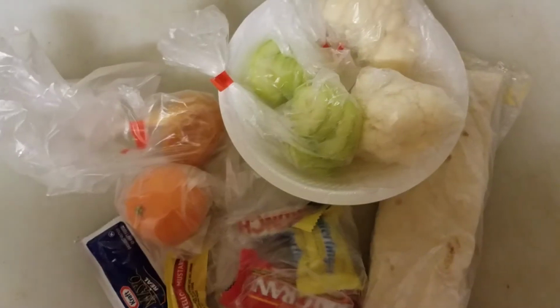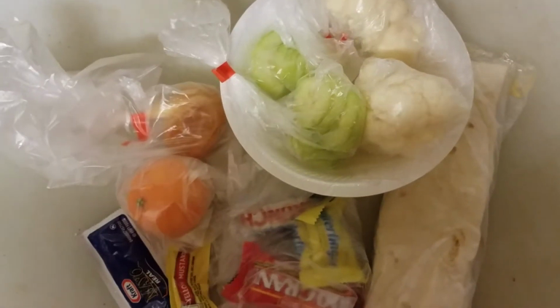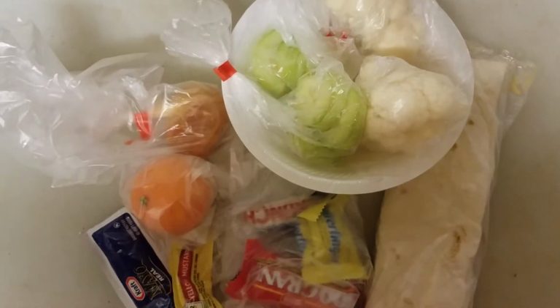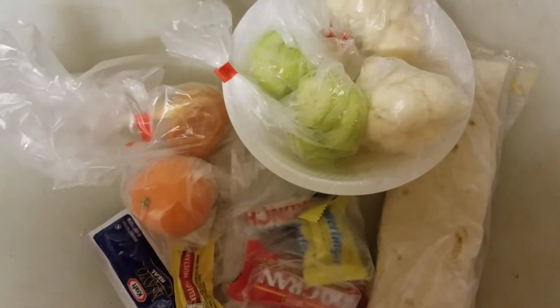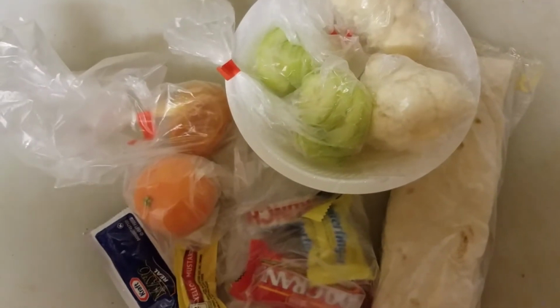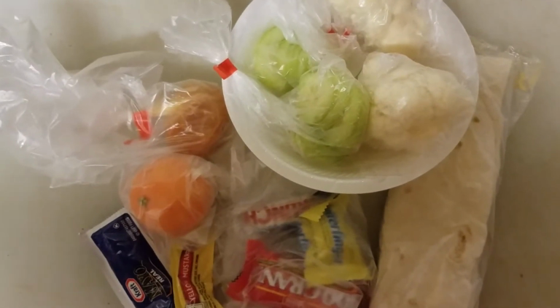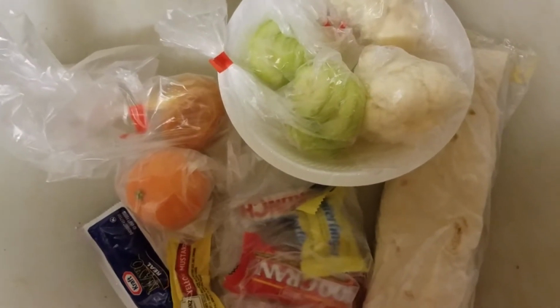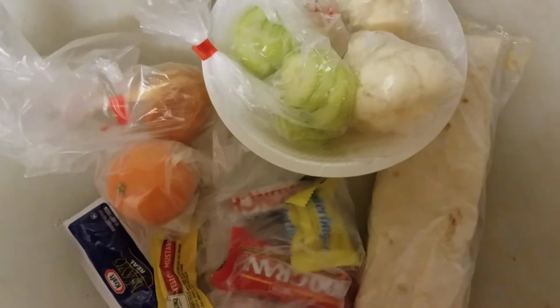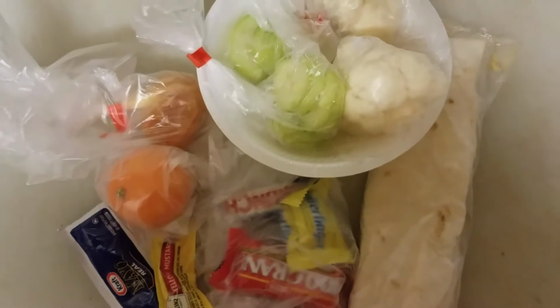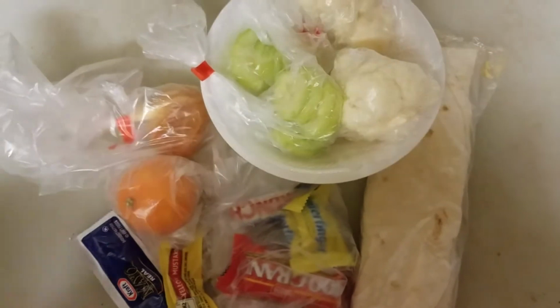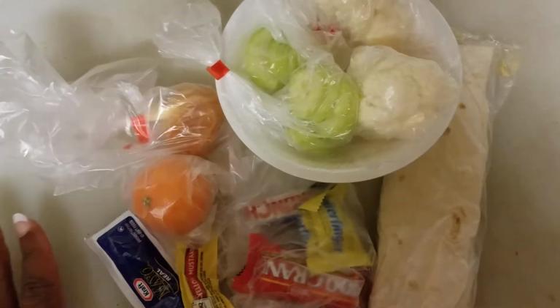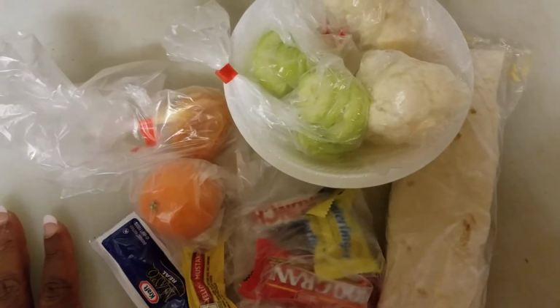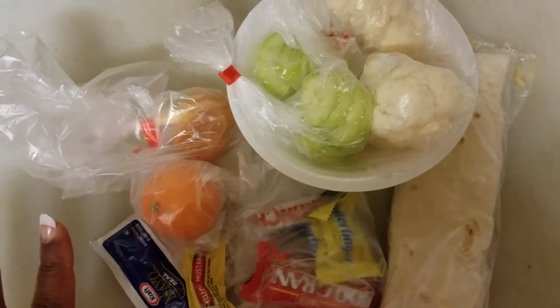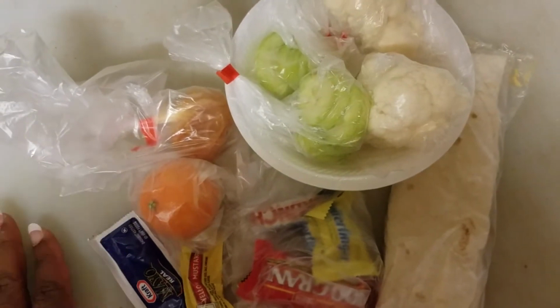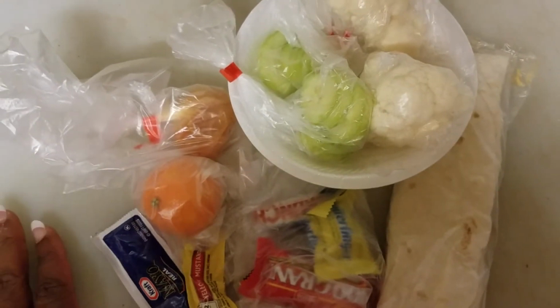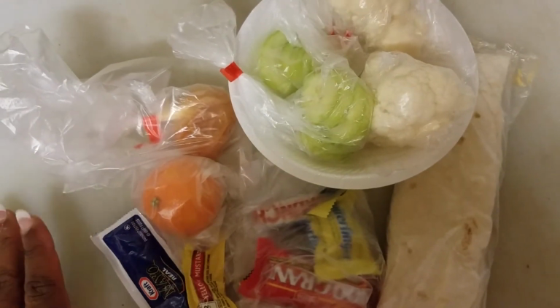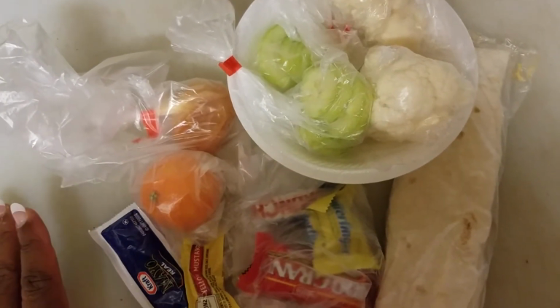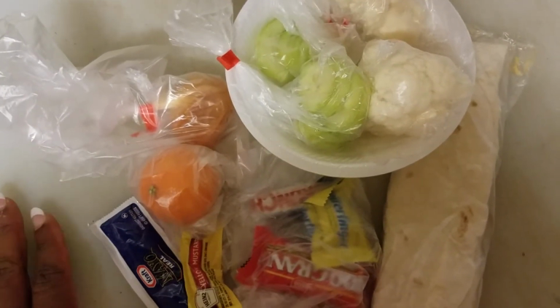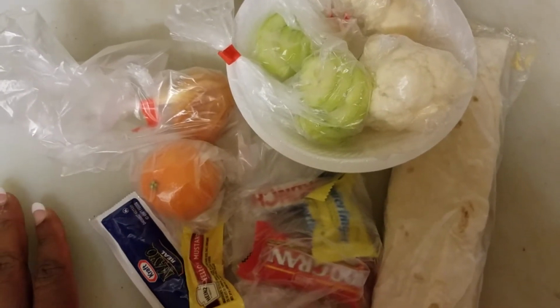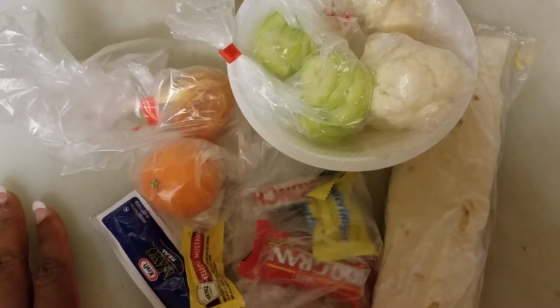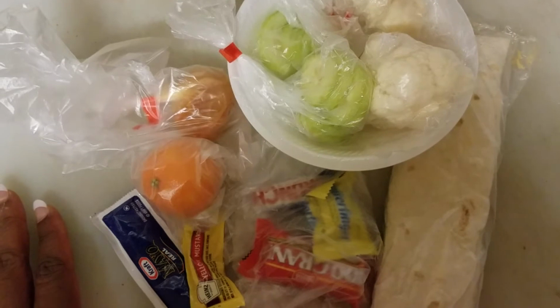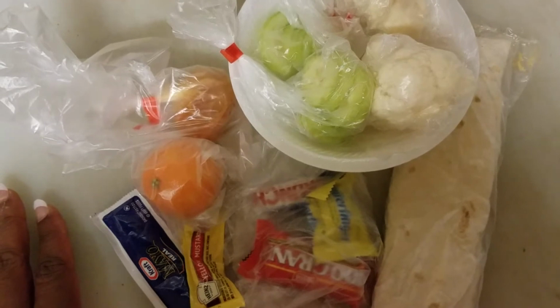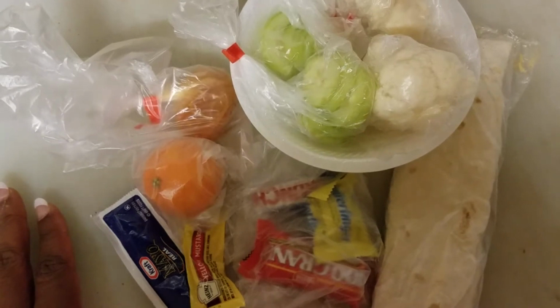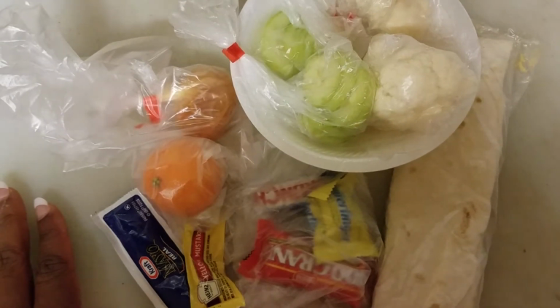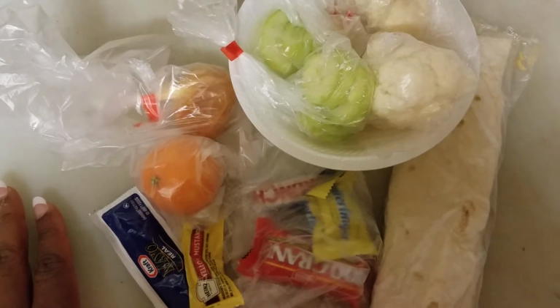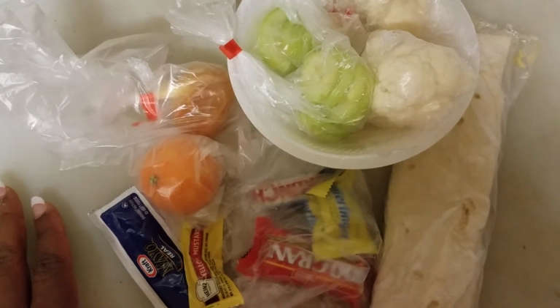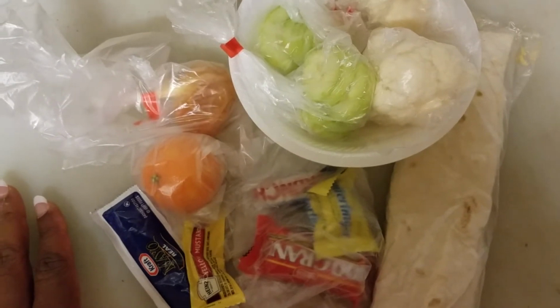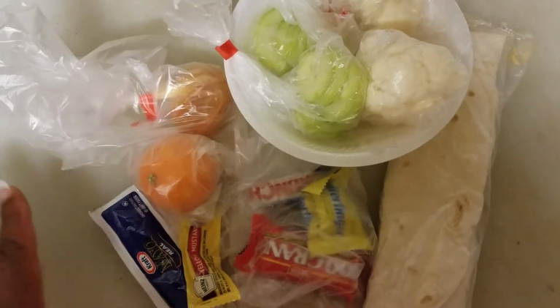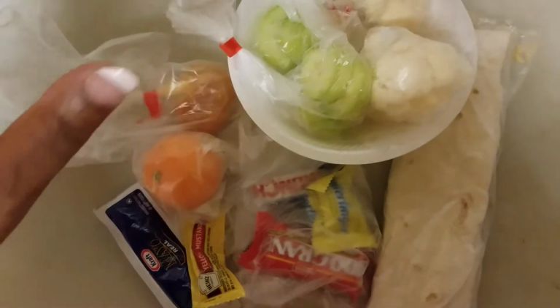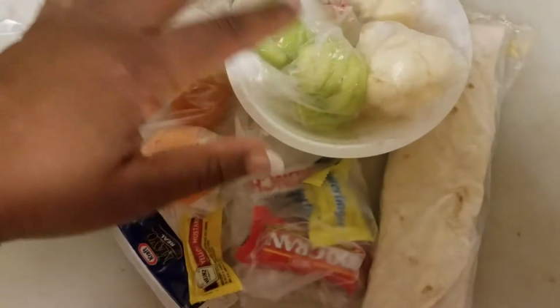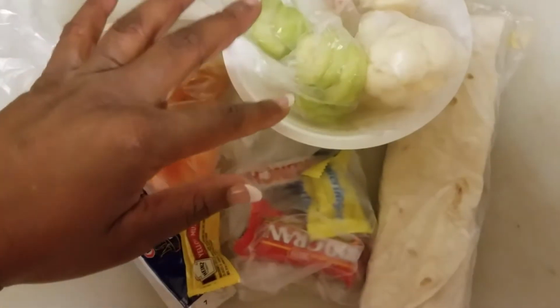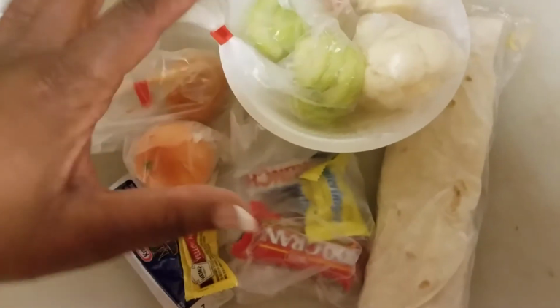I'll just do a real quick video on some quick lunch ideas. I always like to have a main course, a vegetable, a fruit, and a quick treat or whatever.